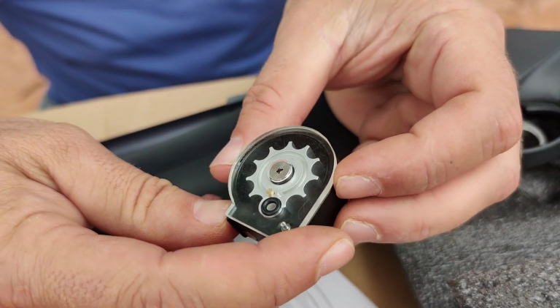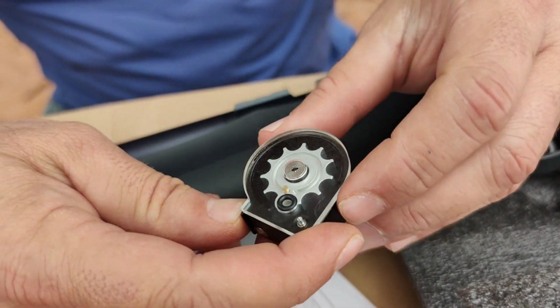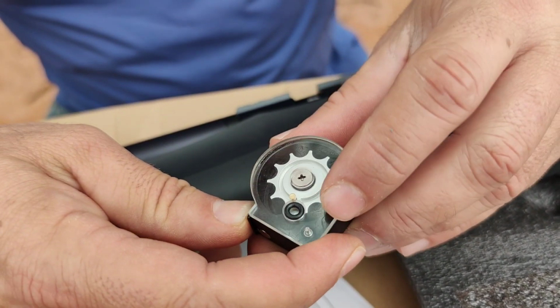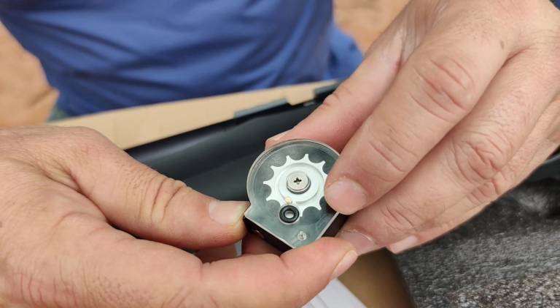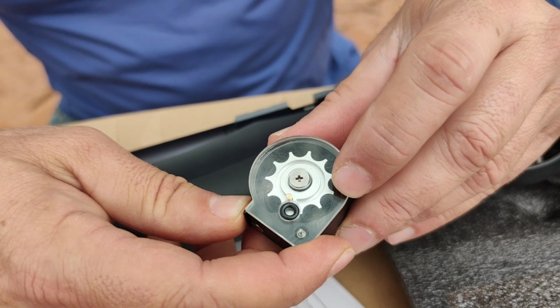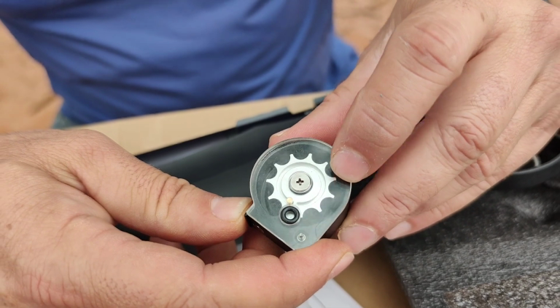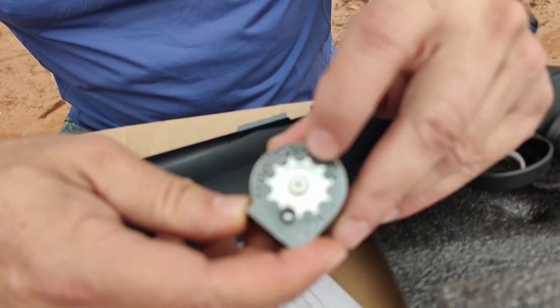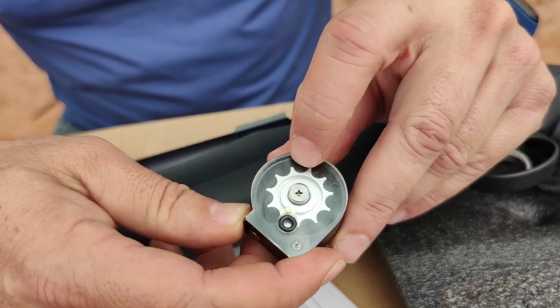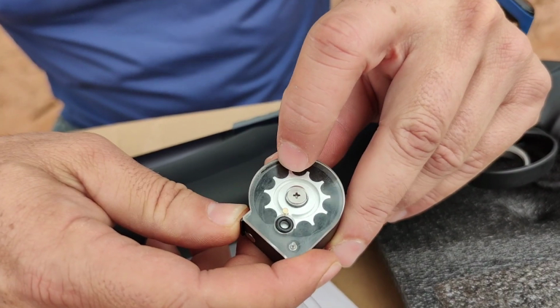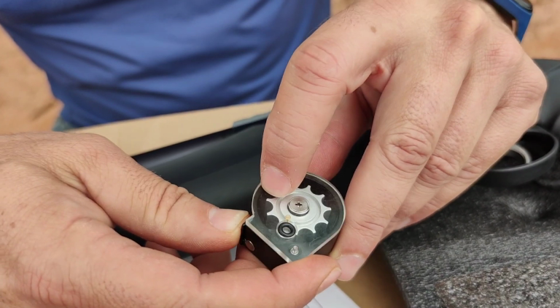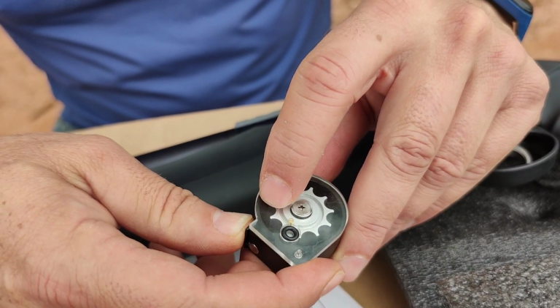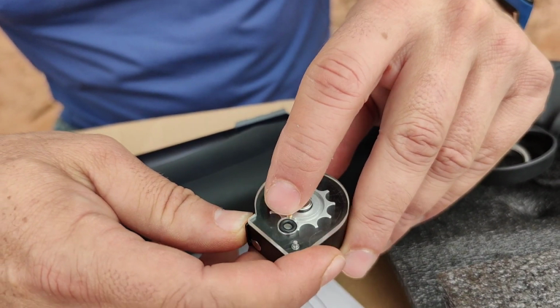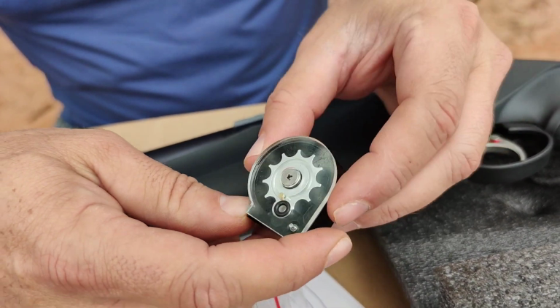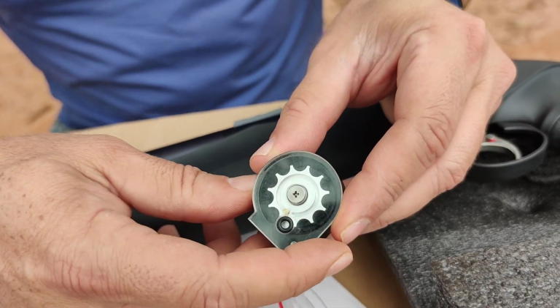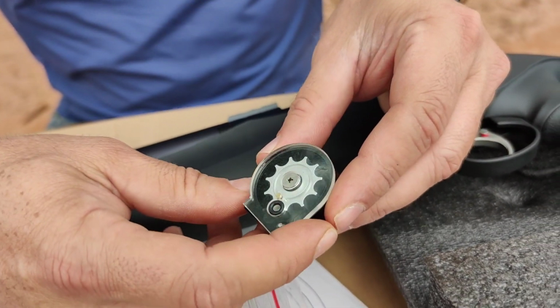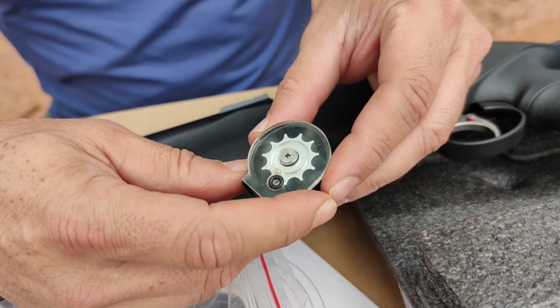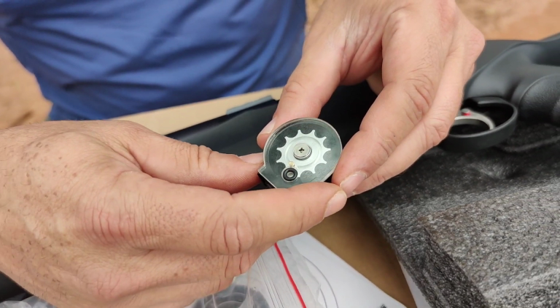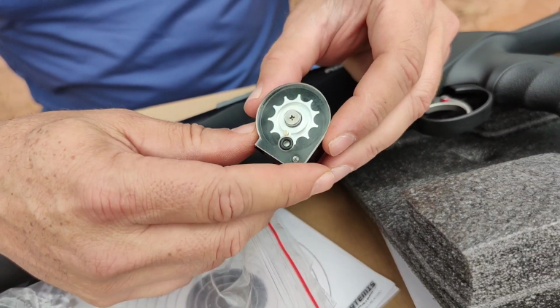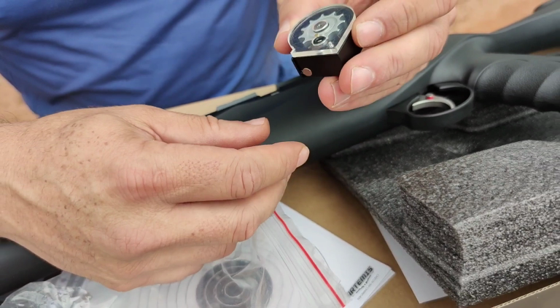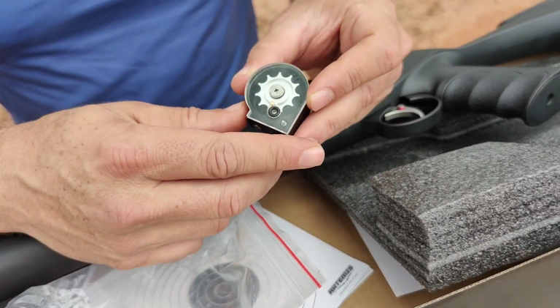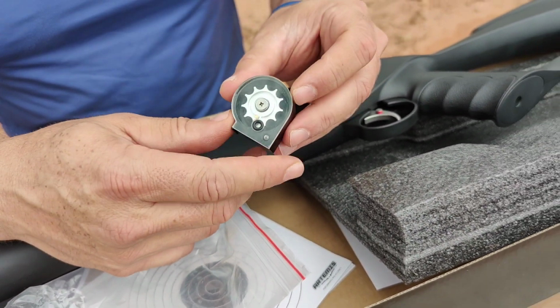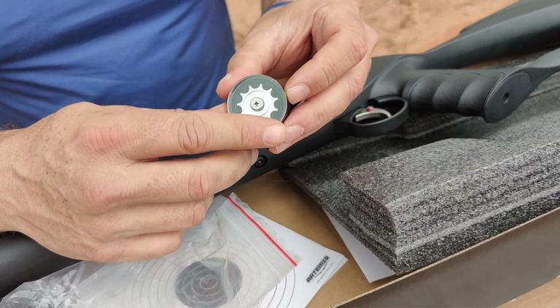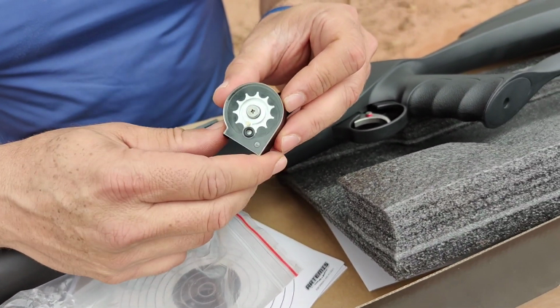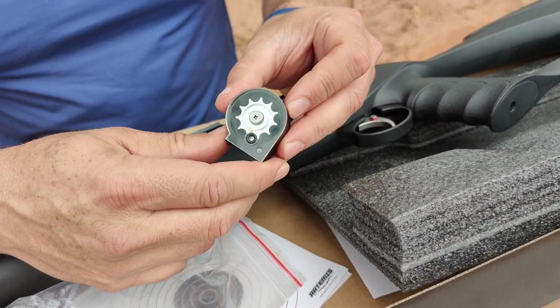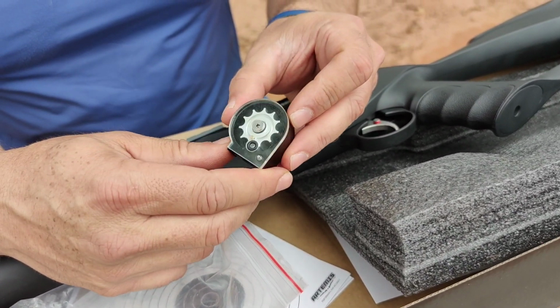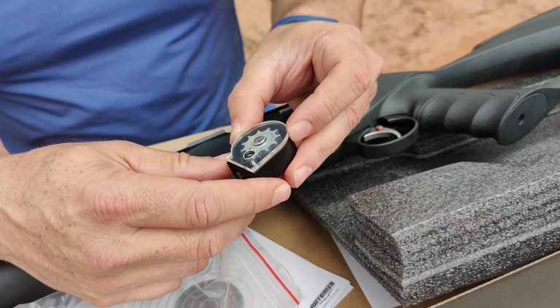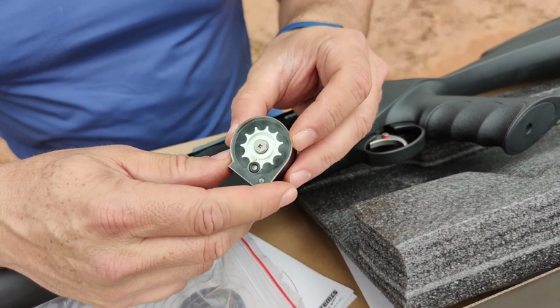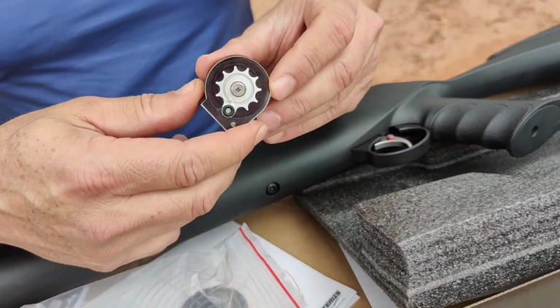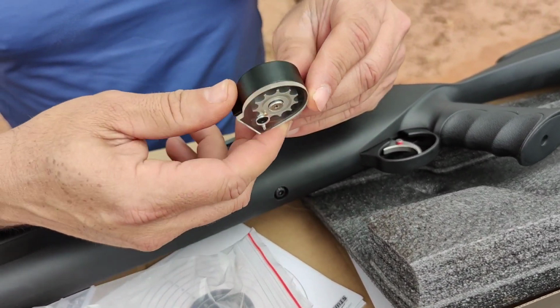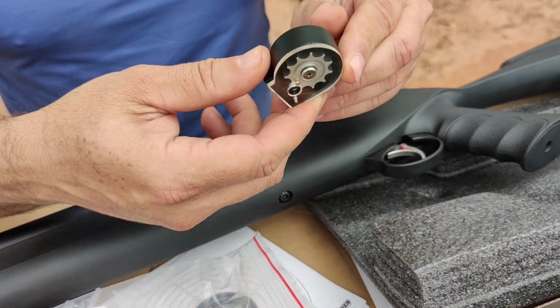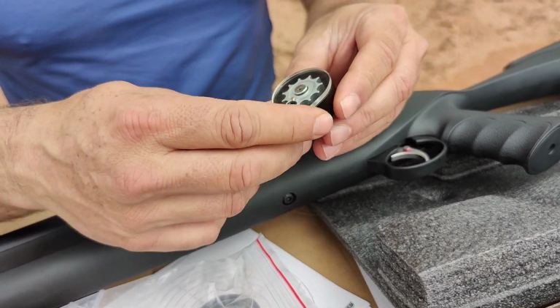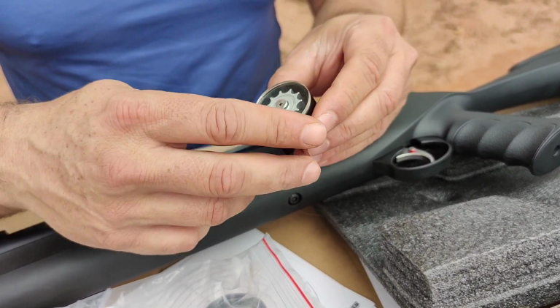A very beautiful magazine. How many shots does it hold? One, two, three, four, five, six, seven, eight, nine, ten shots — a ten-shot magazine. Very beautiful magazine.